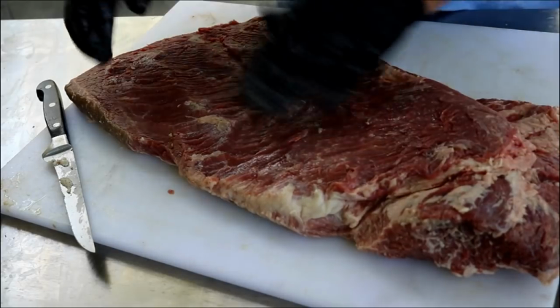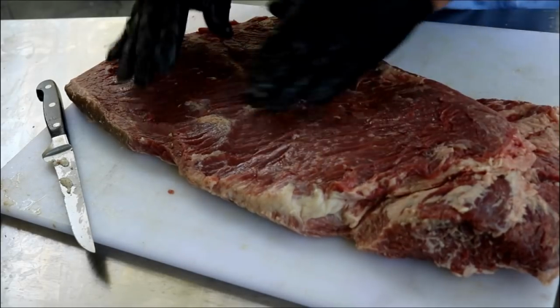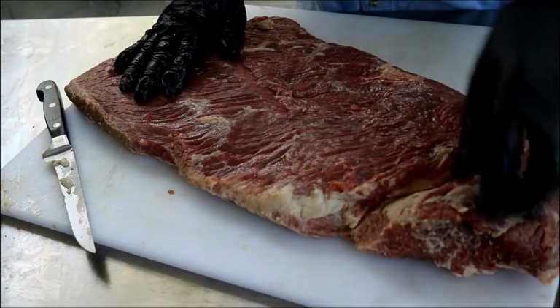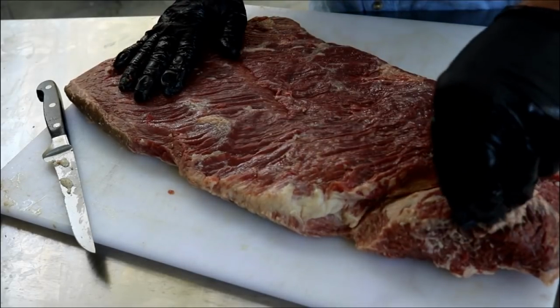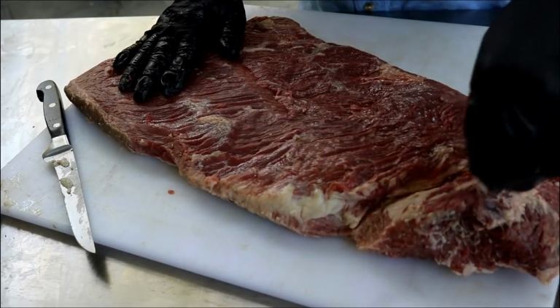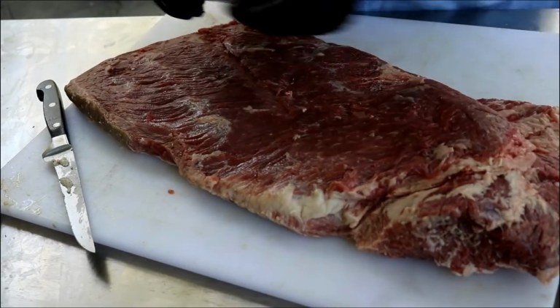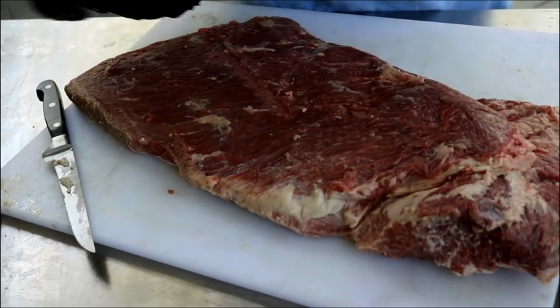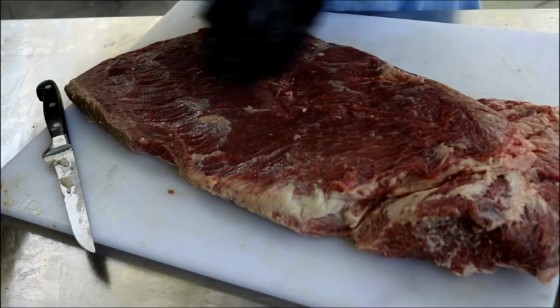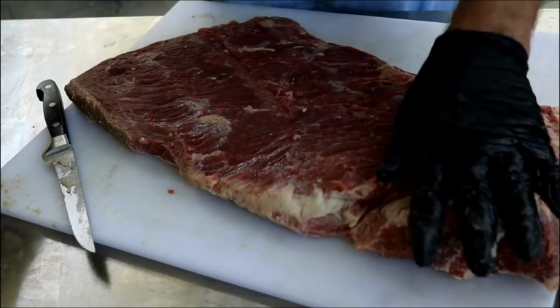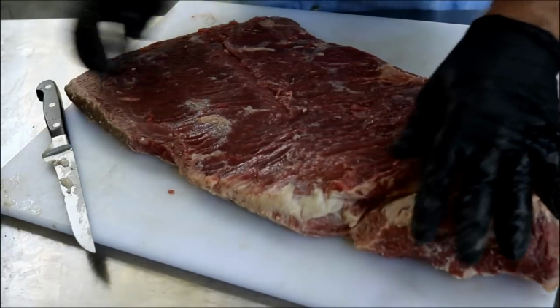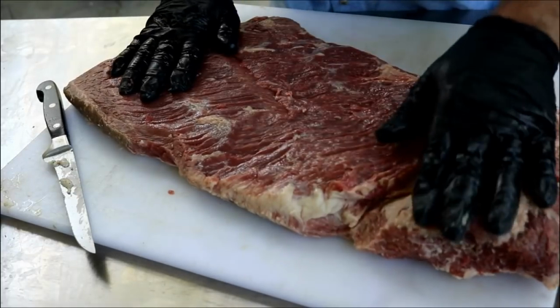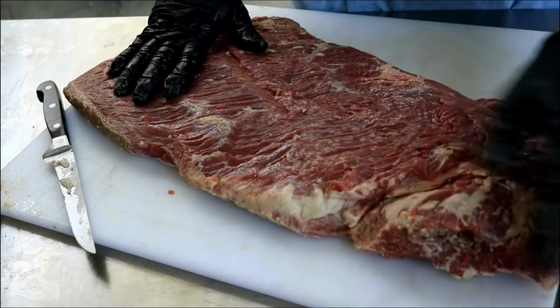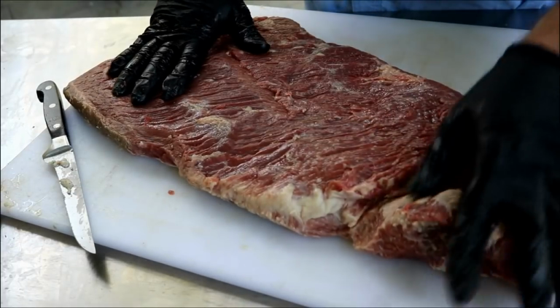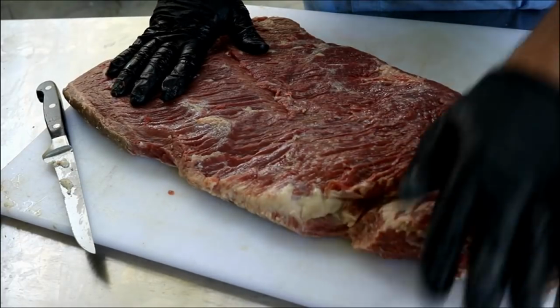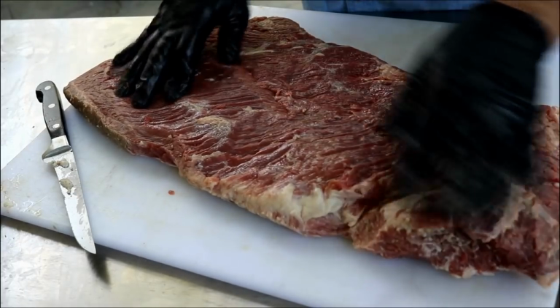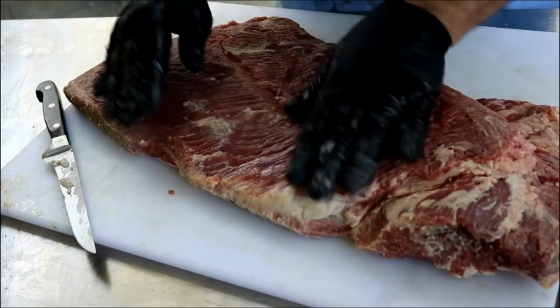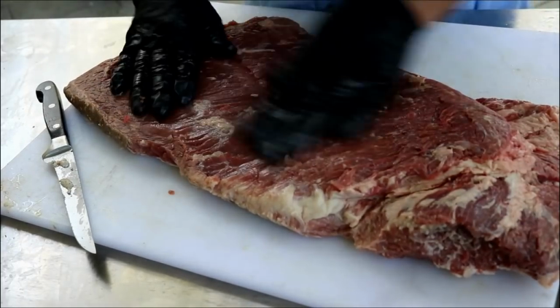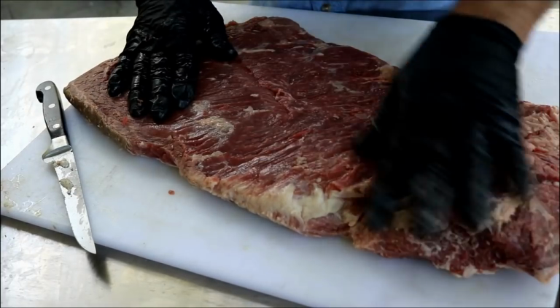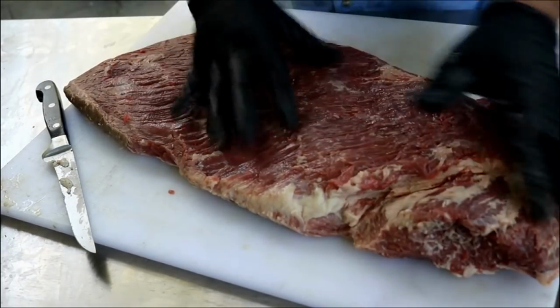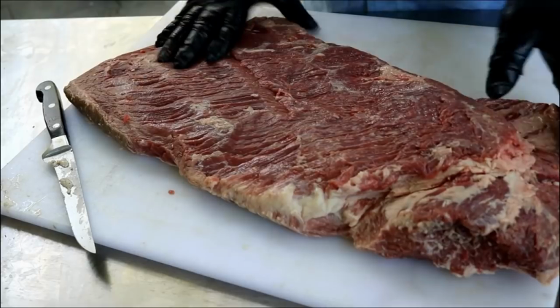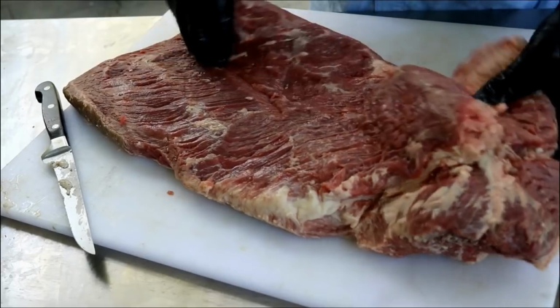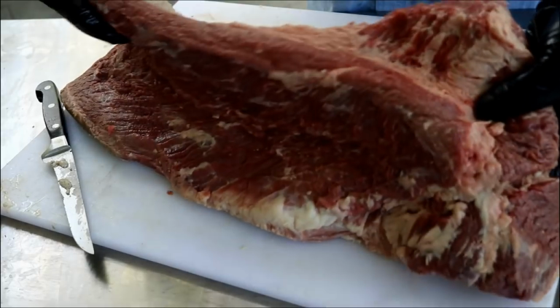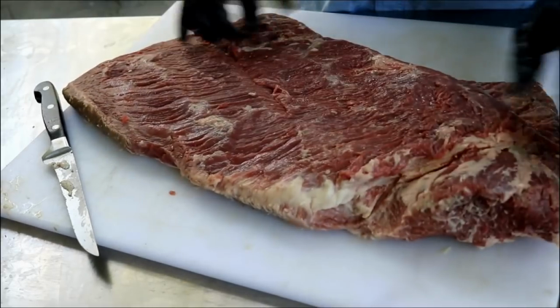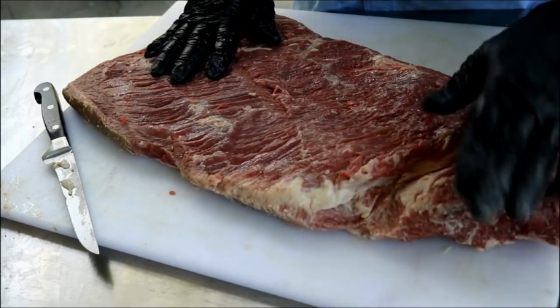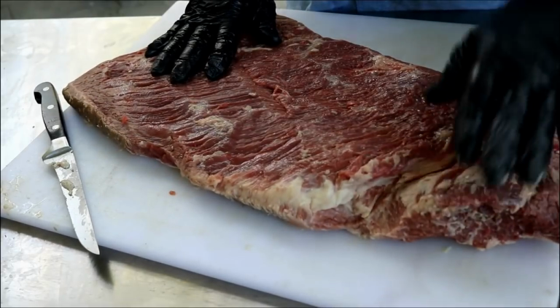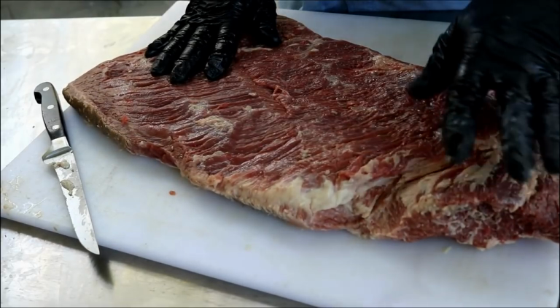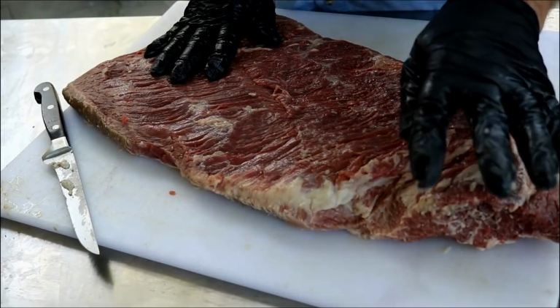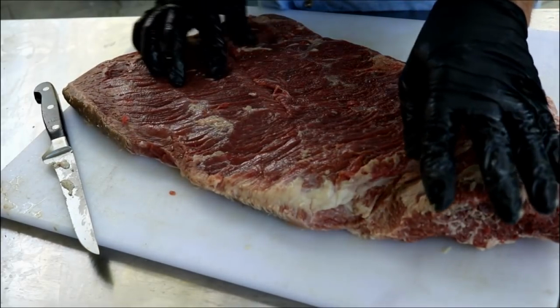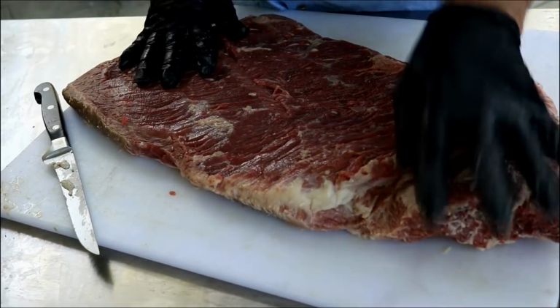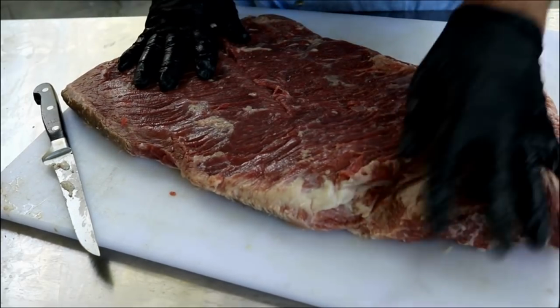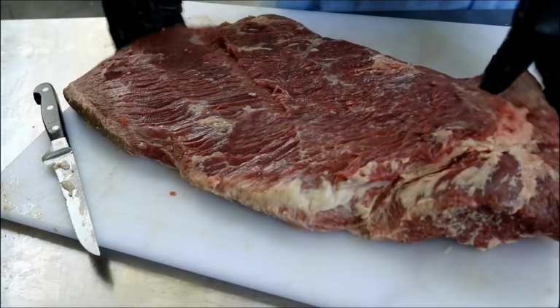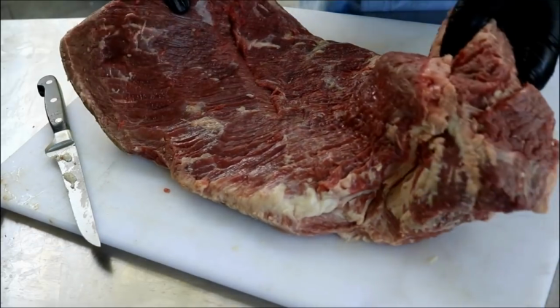I'm not suggesting which way is best. But for those of you that aren't even going to do the burnt ends, perhaps you'll appreciate that we're going to cook the whole brisket together until it's time to actually take the step to make the burnt ends.